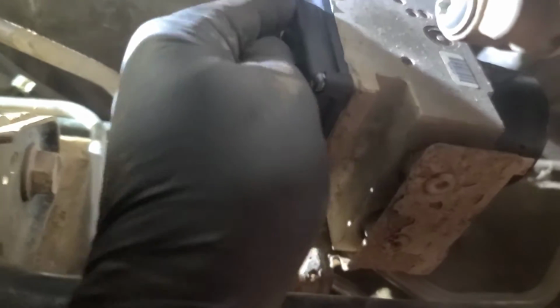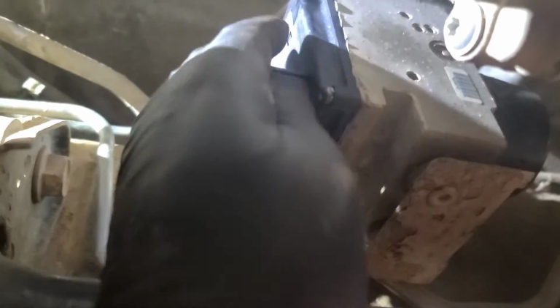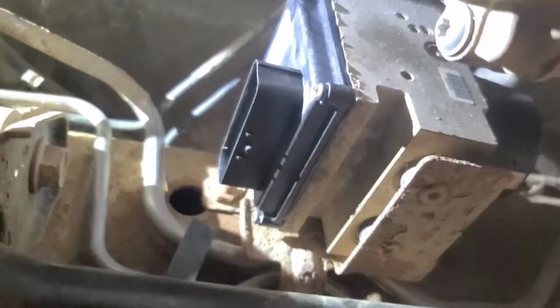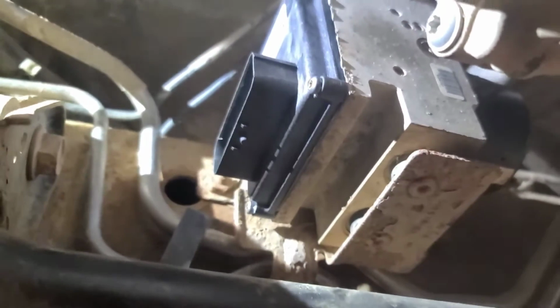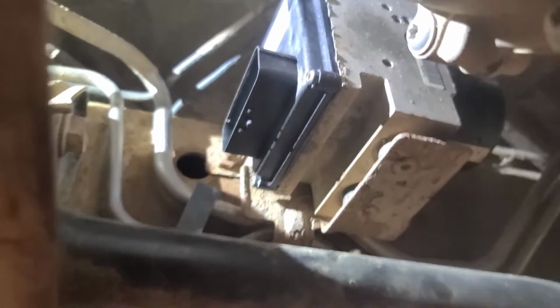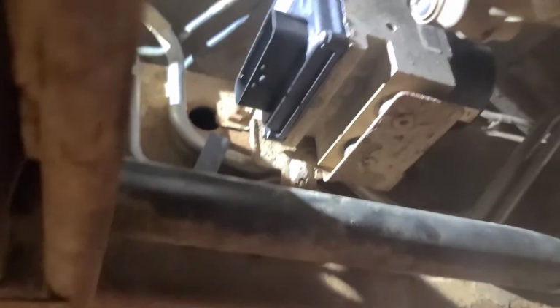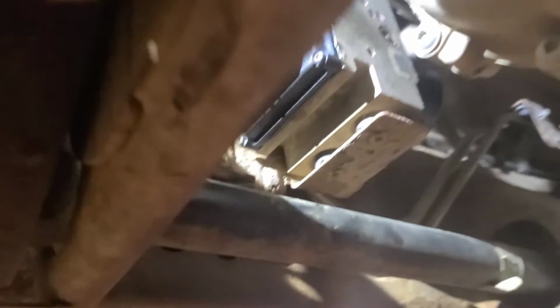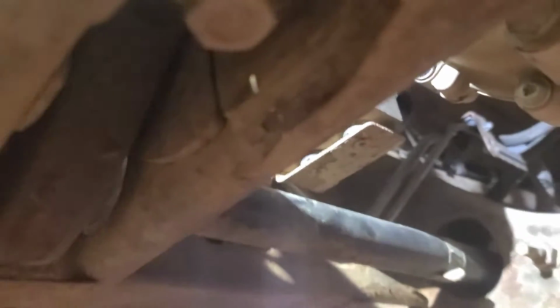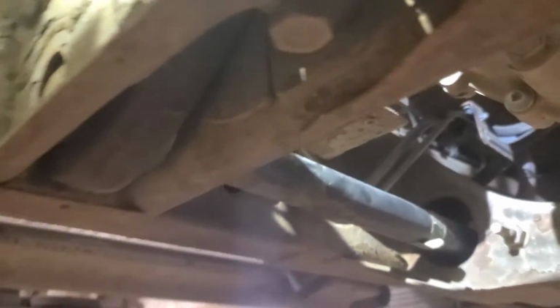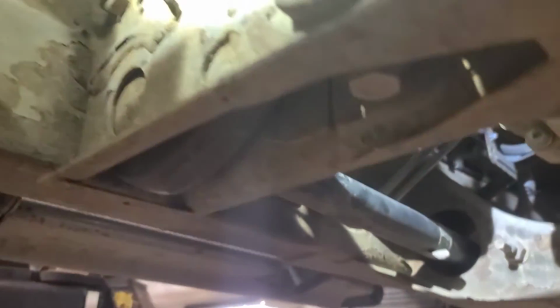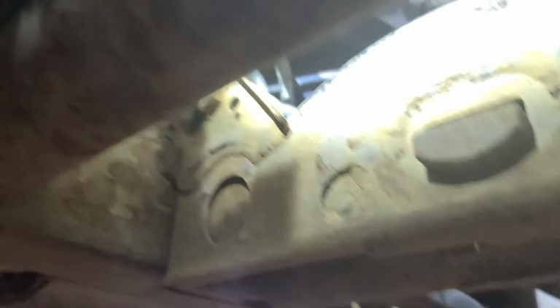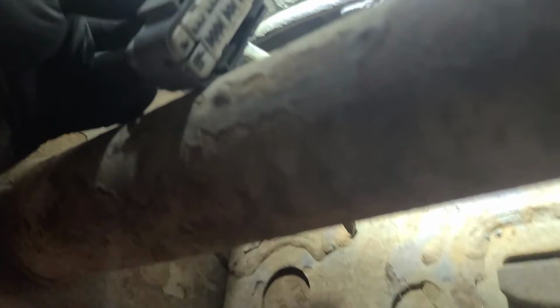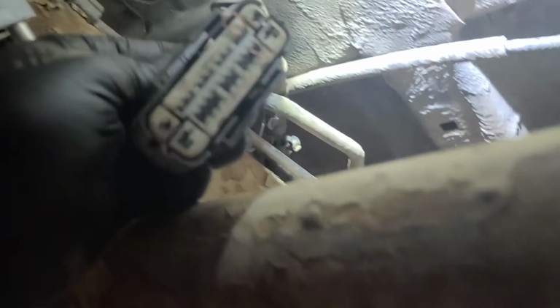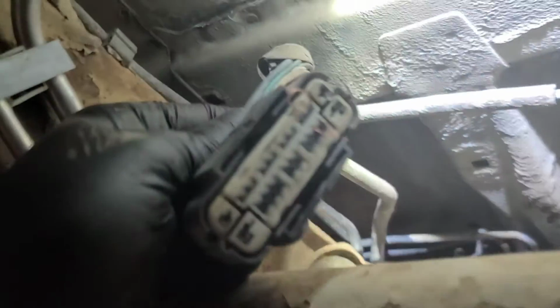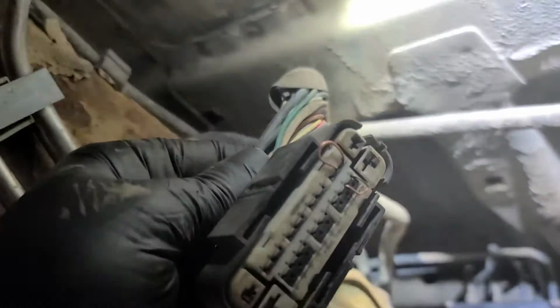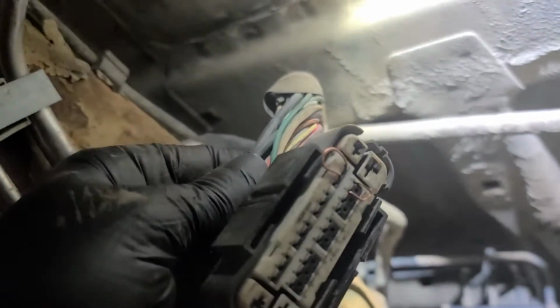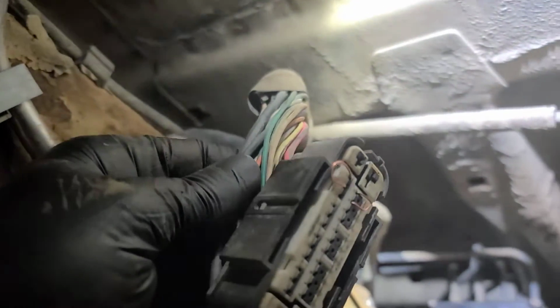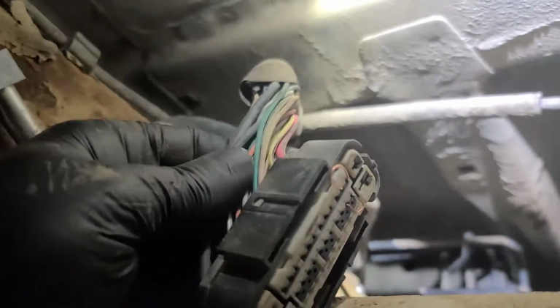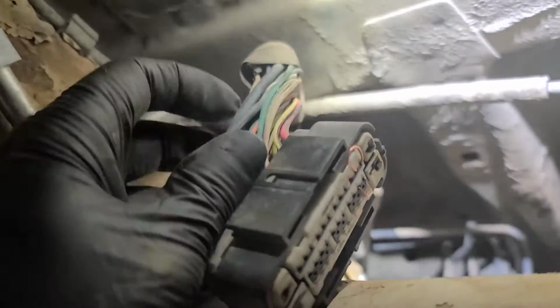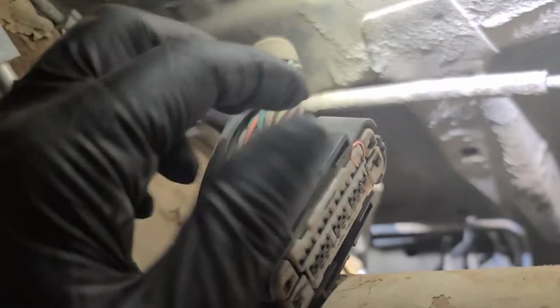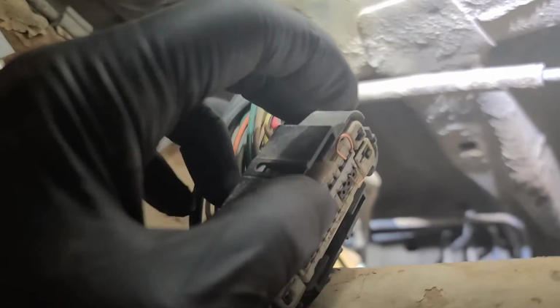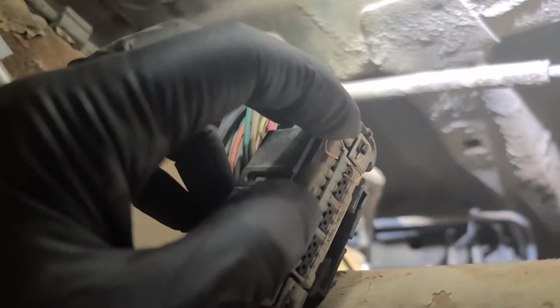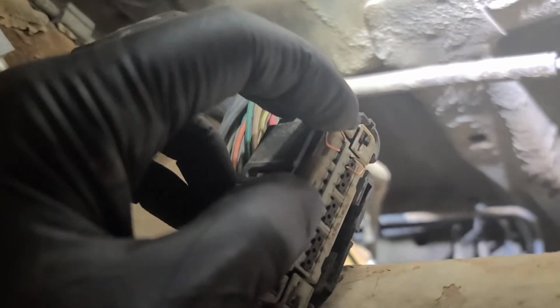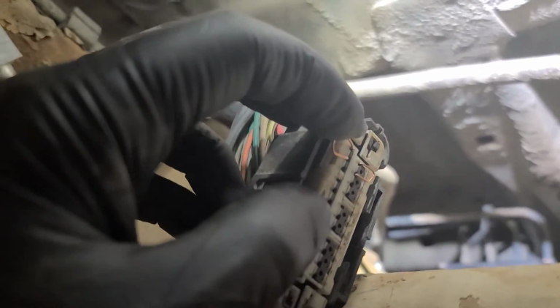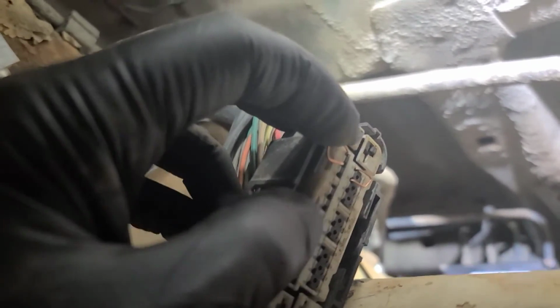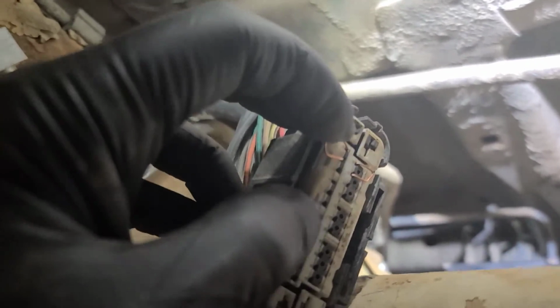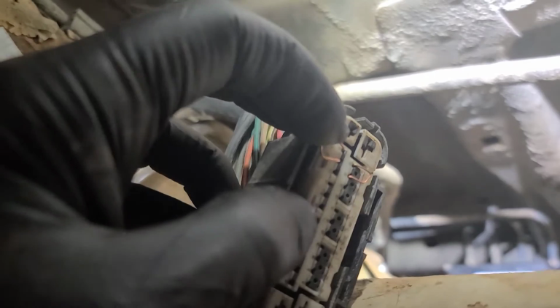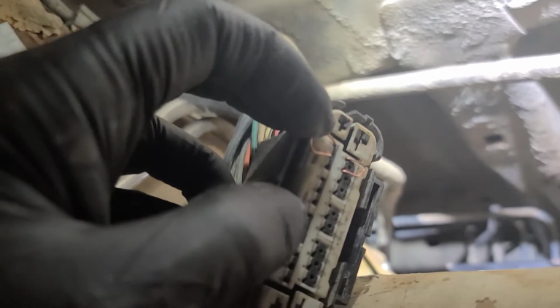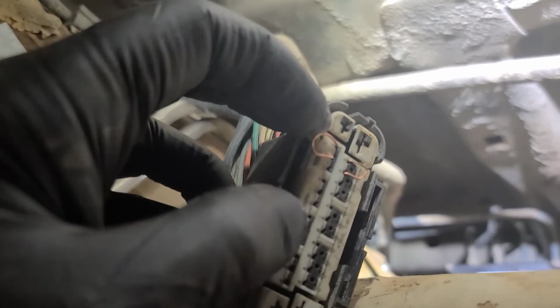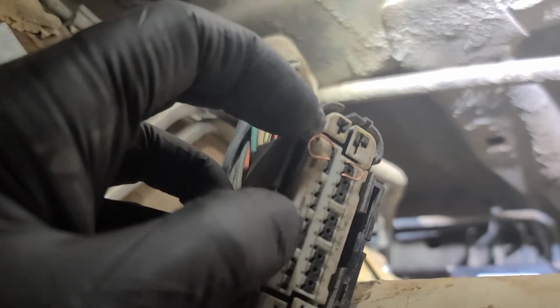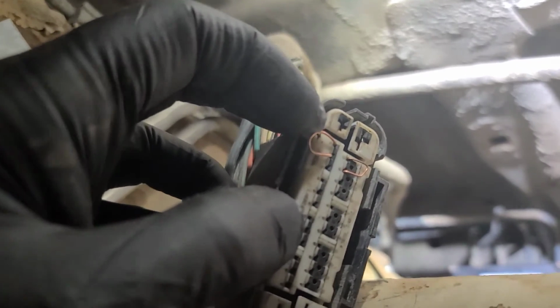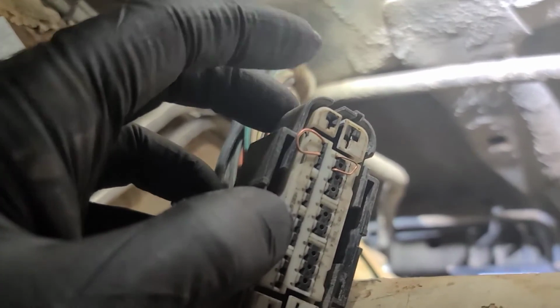I put a little bead of gray RTV around the outside perimeter. Next we've got to put this connector back together and take these jumpers out. These jumpers are to continue the CAN bus signal to the trailer brake control module.